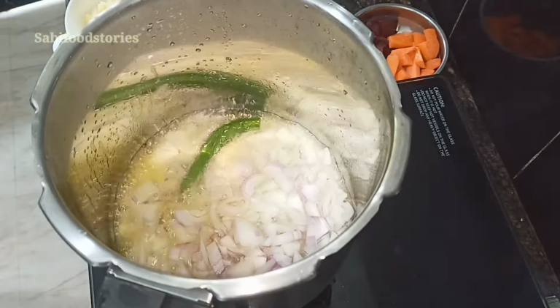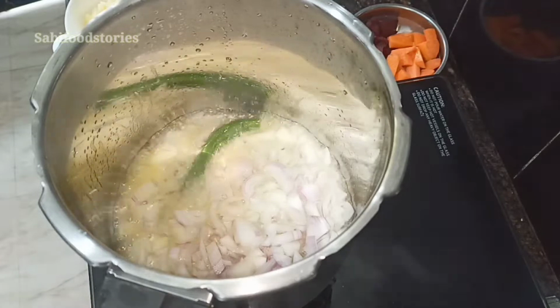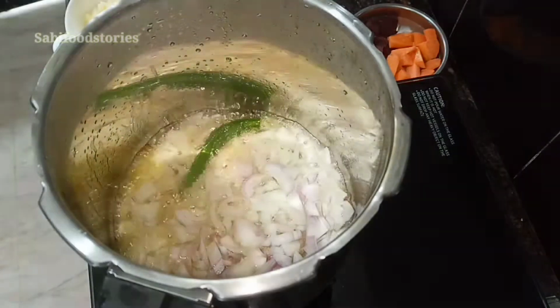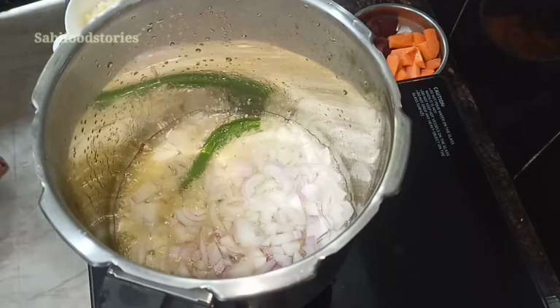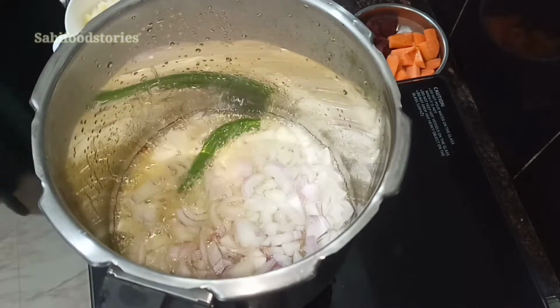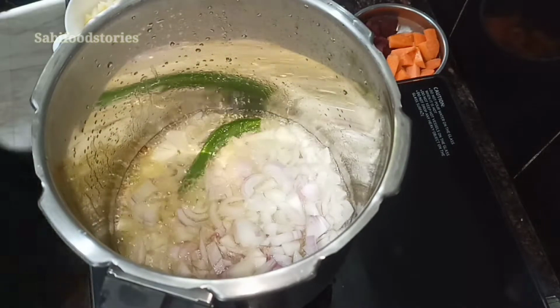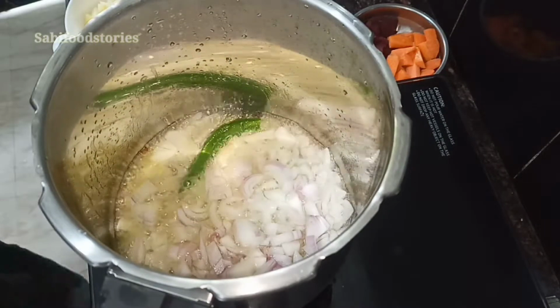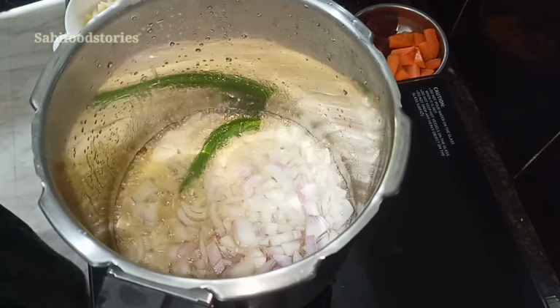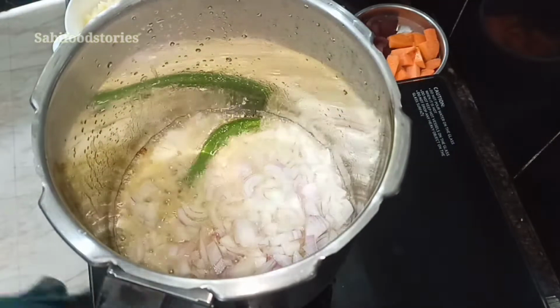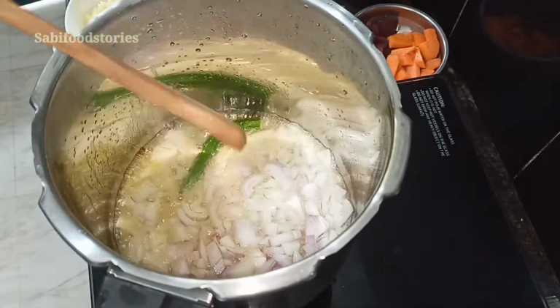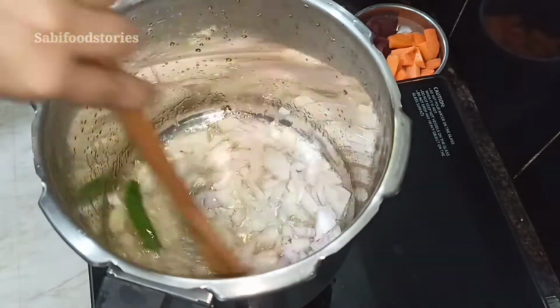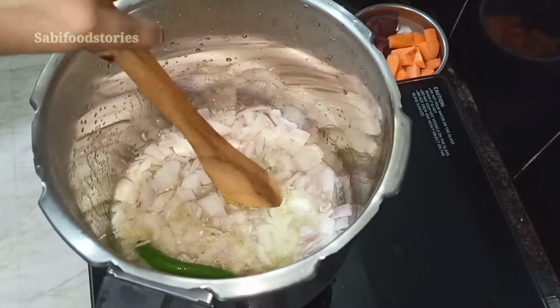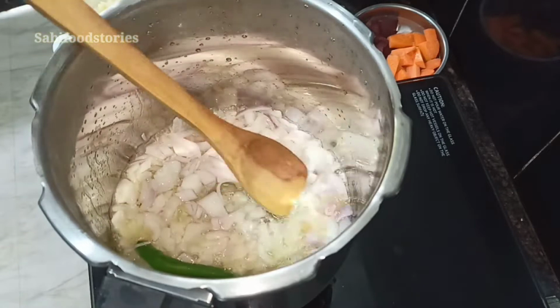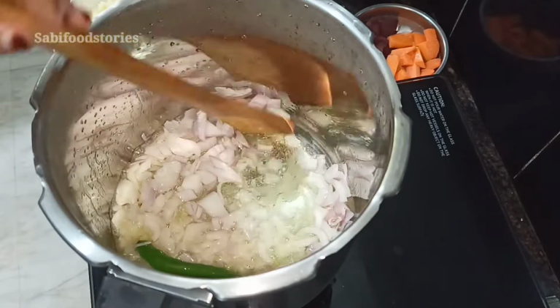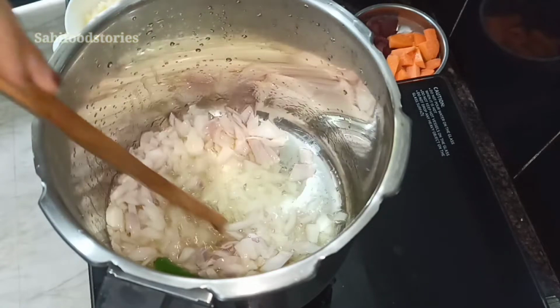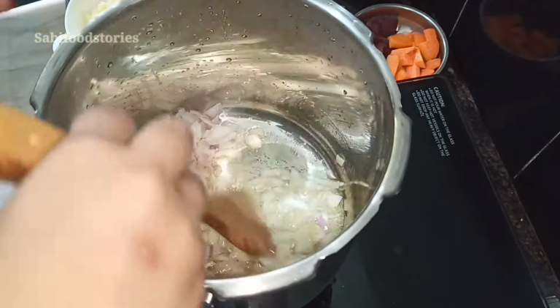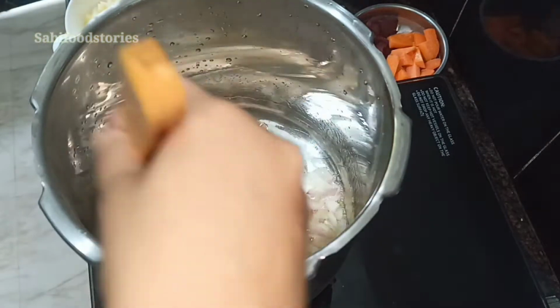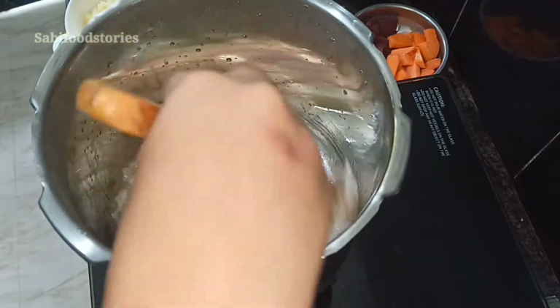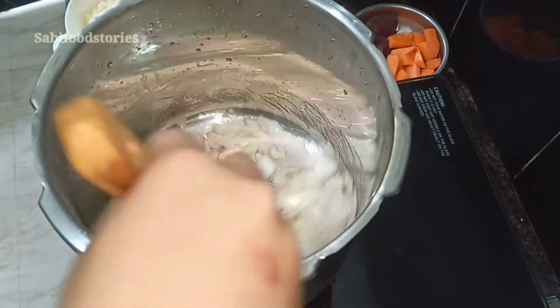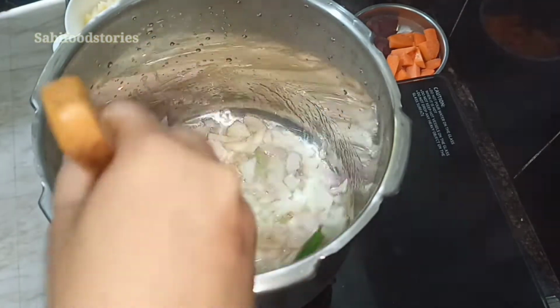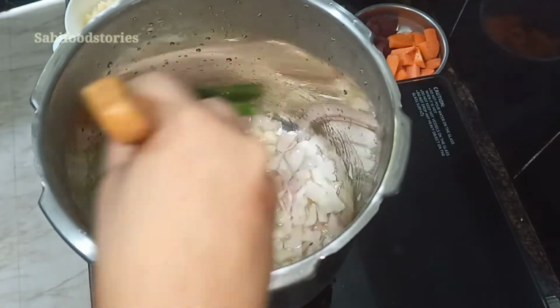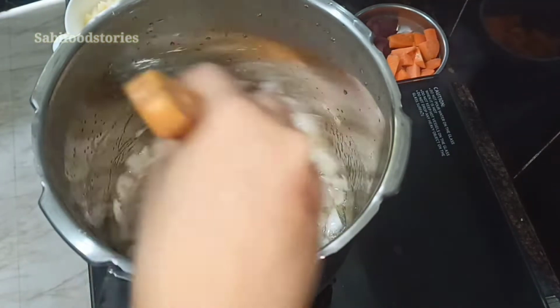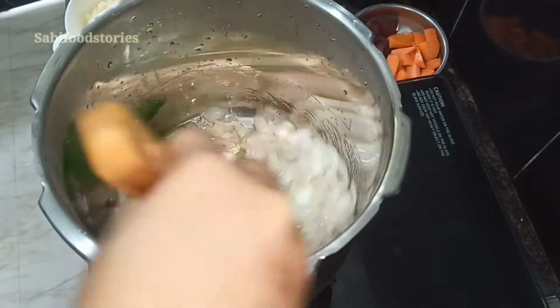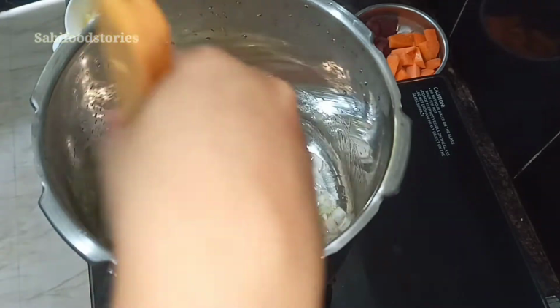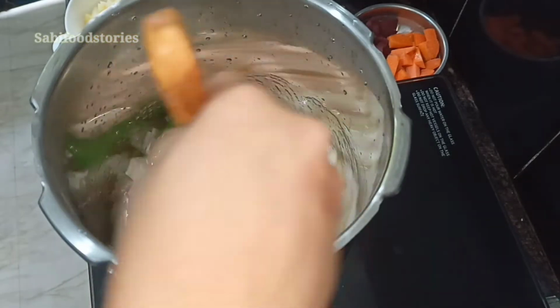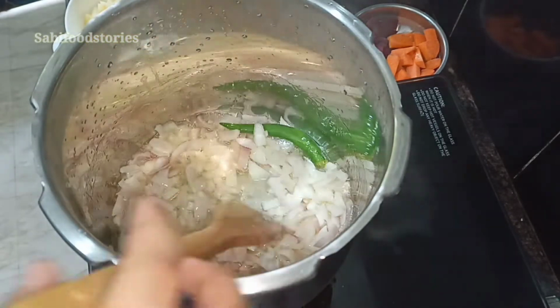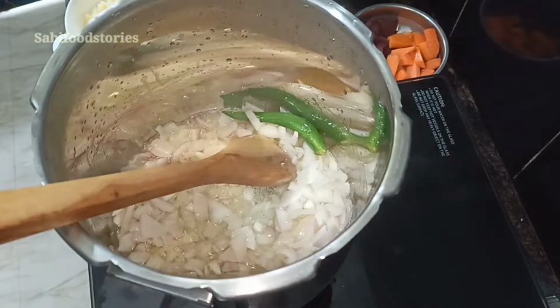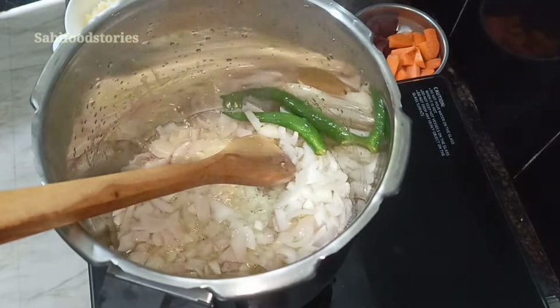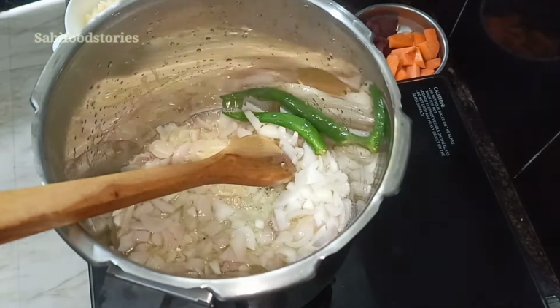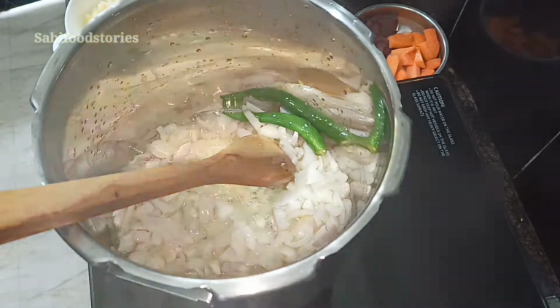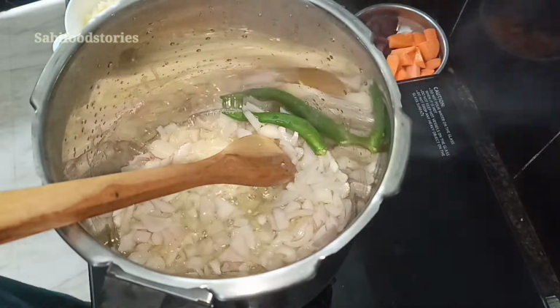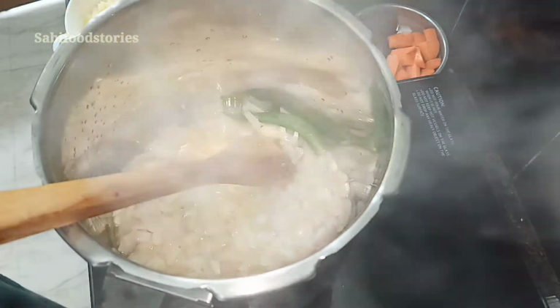This will include a little taste like this. I will try it for you. Now I'll mix it in. This is the part of the carrot.